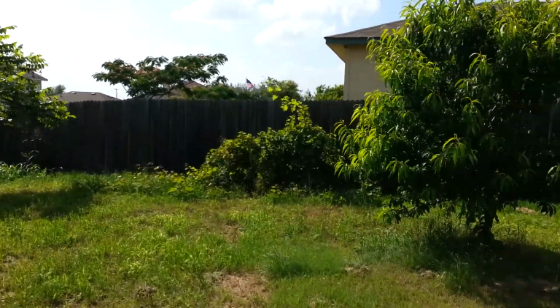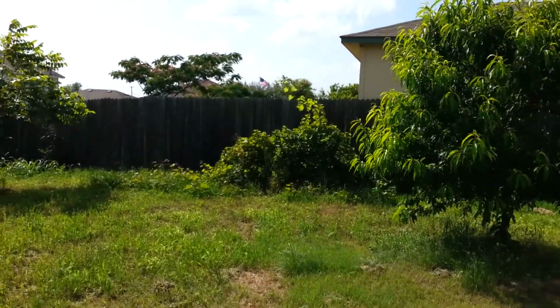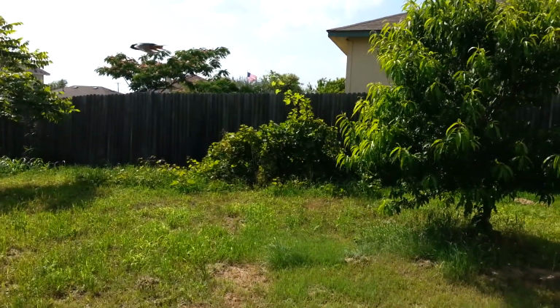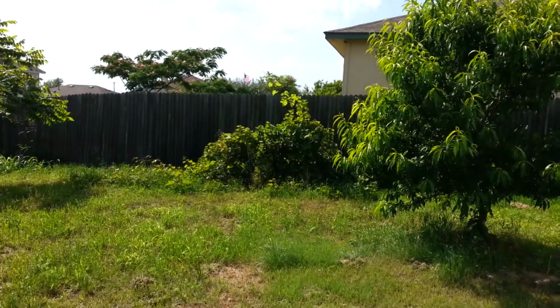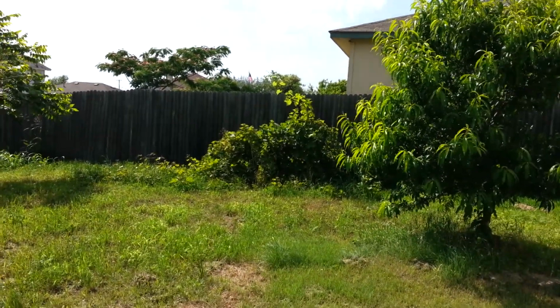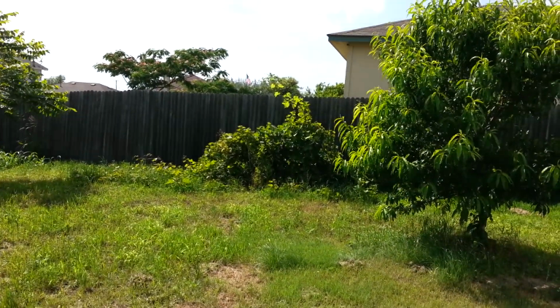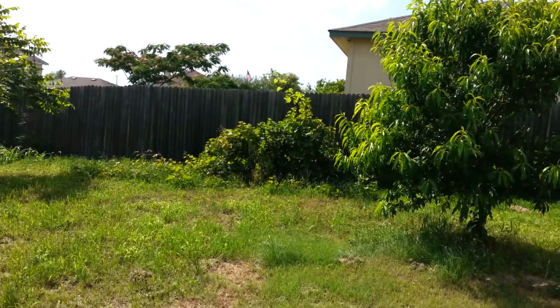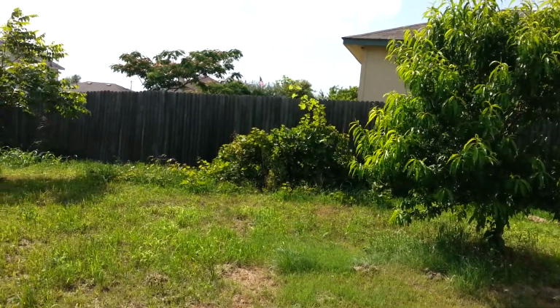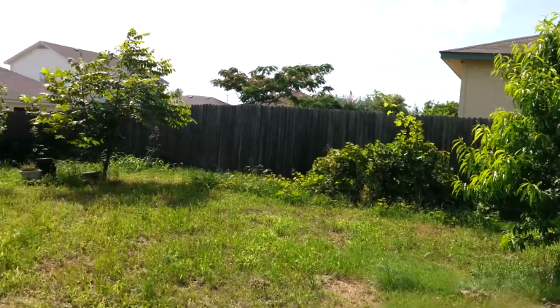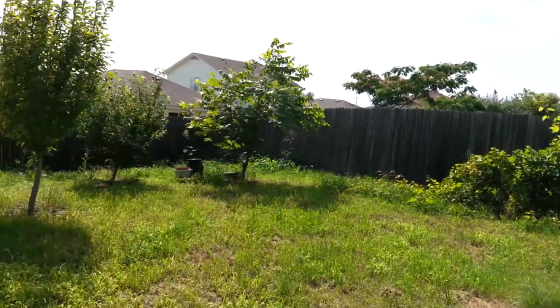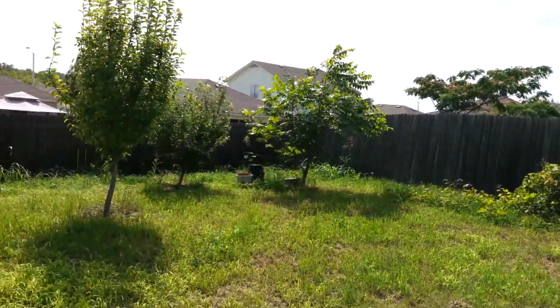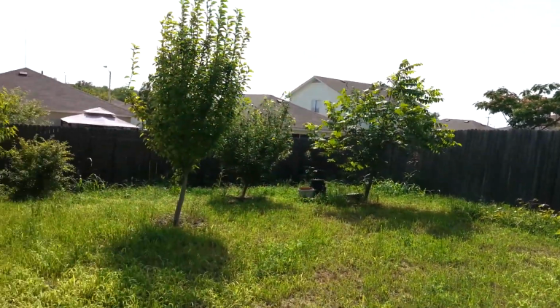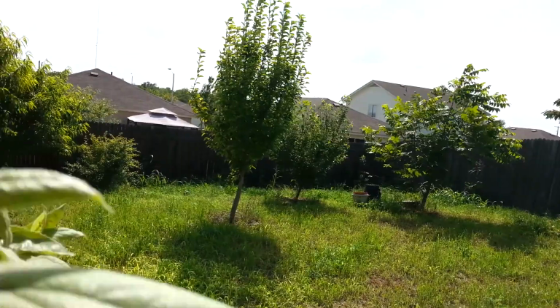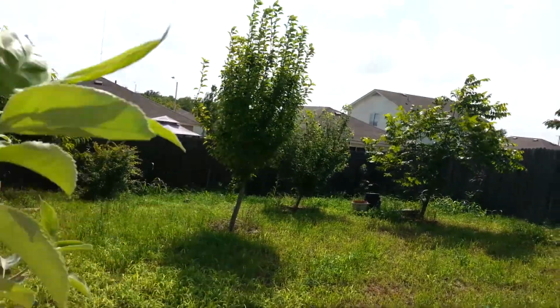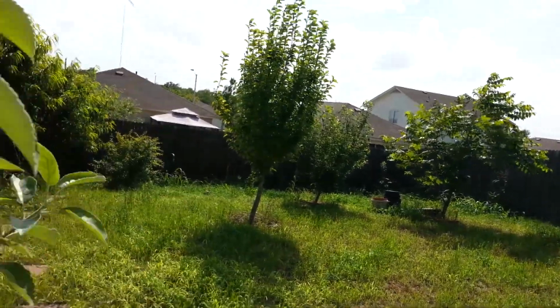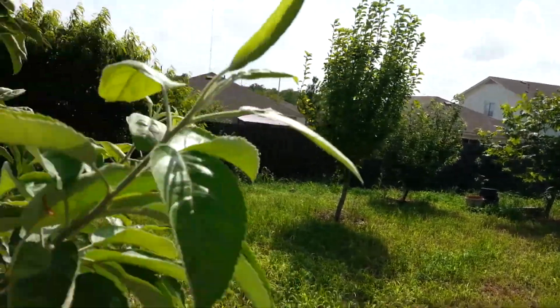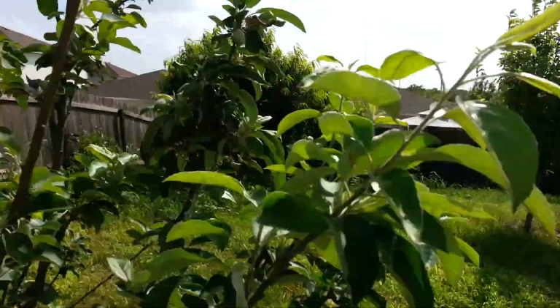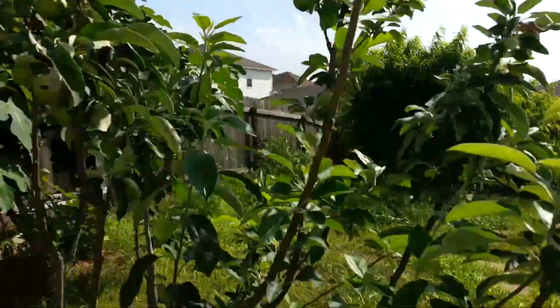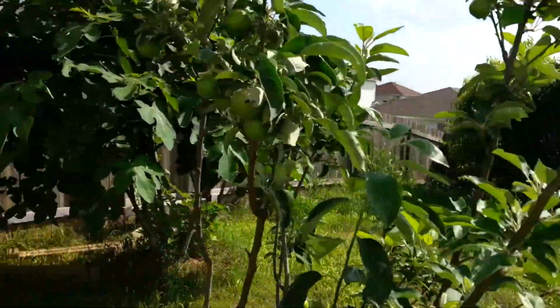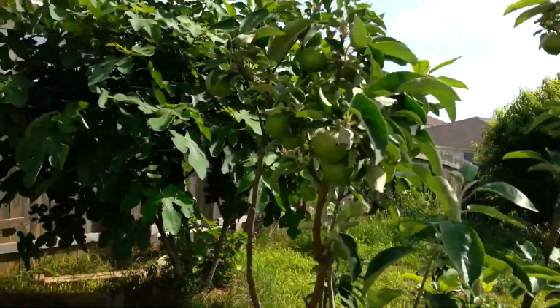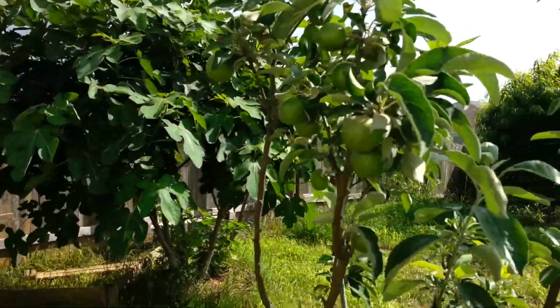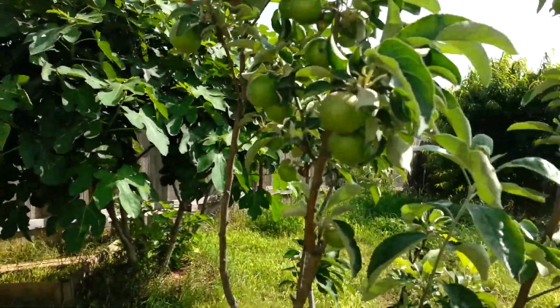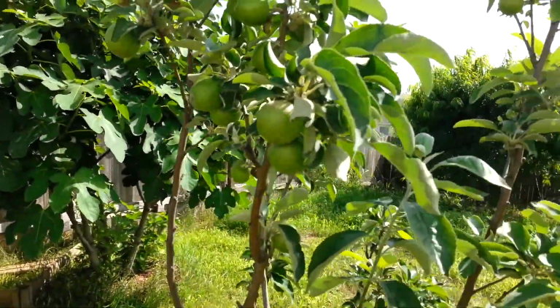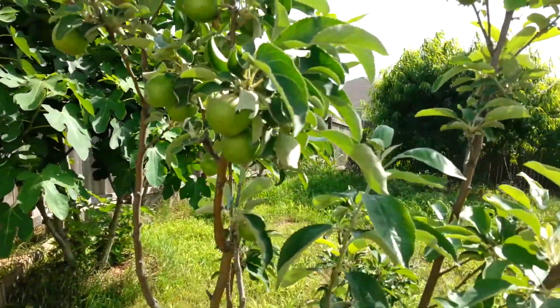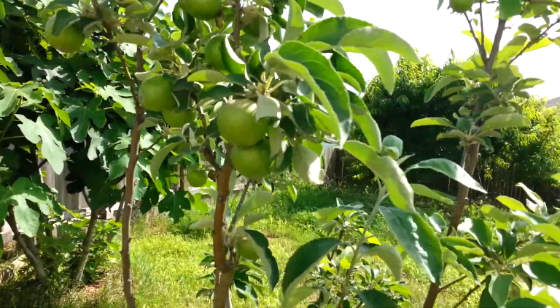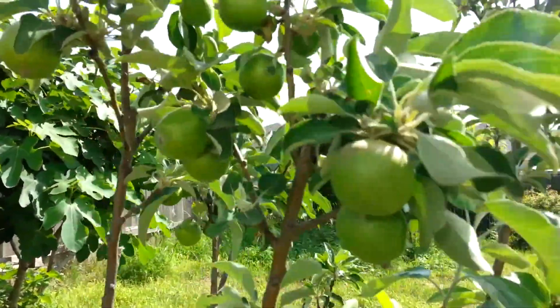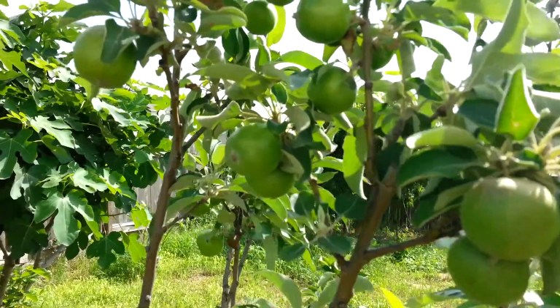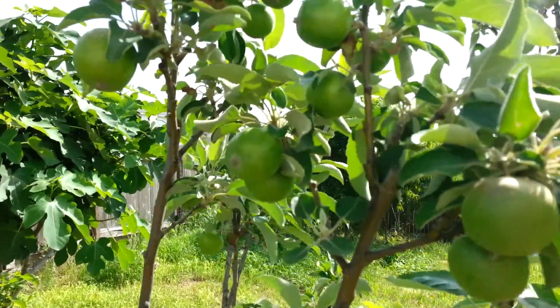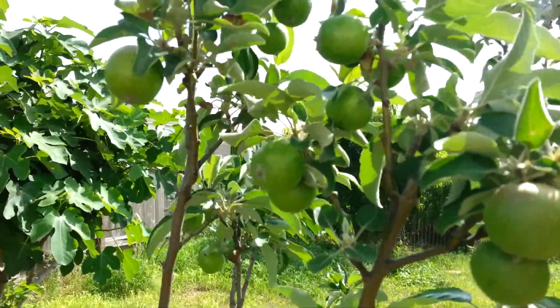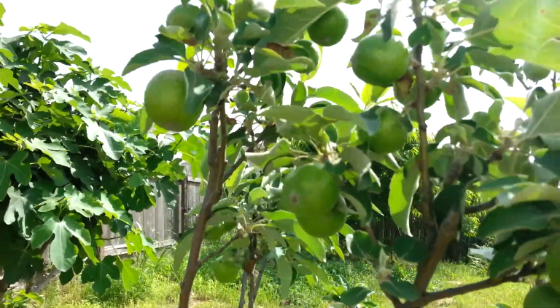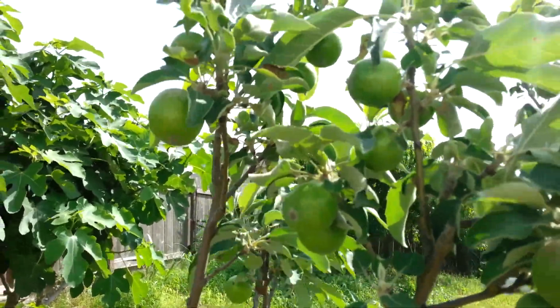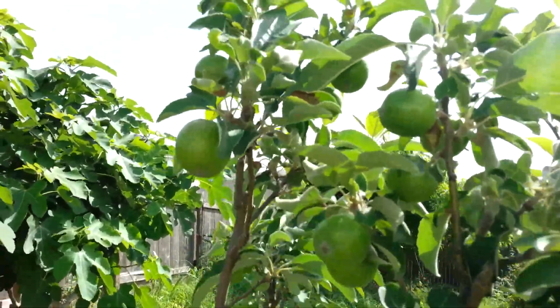The grapevines are growing like crazy. There's fruit on the trees and they're staying on. There's some apples.